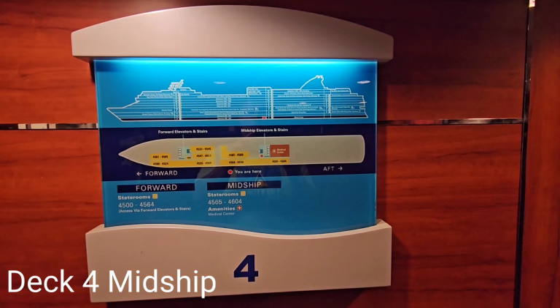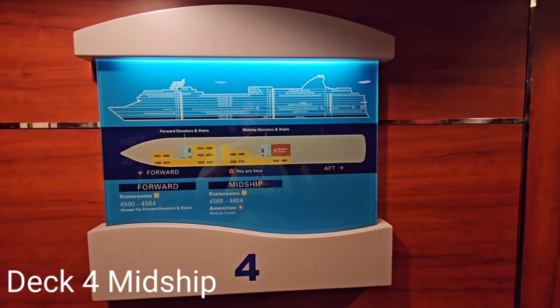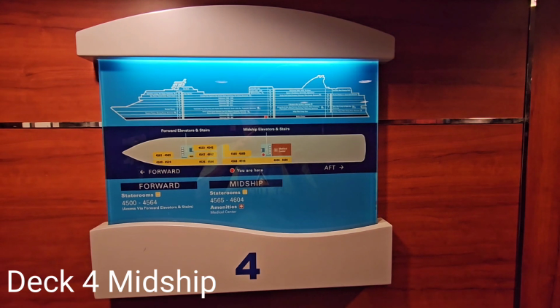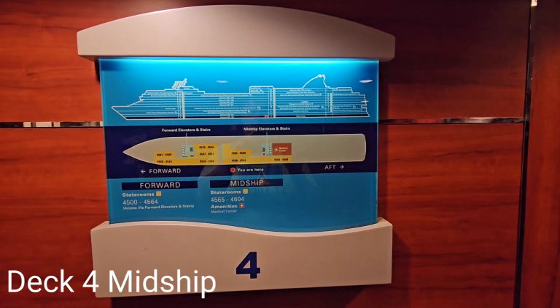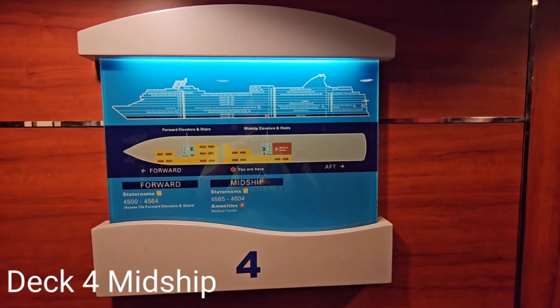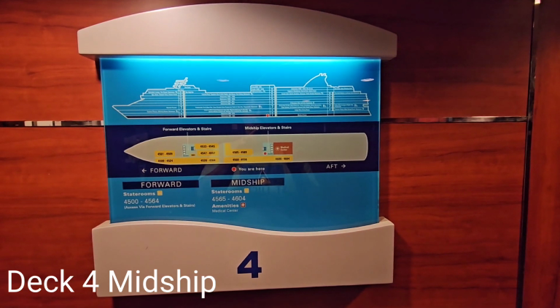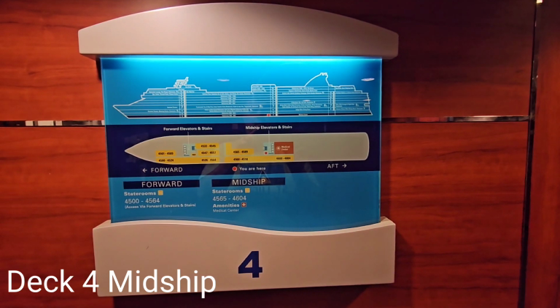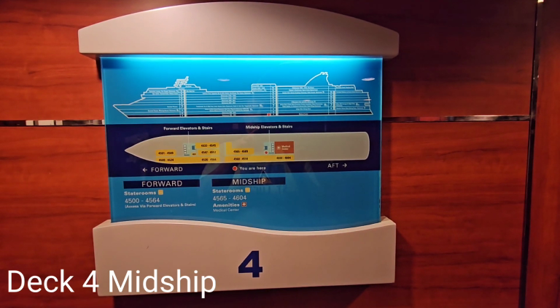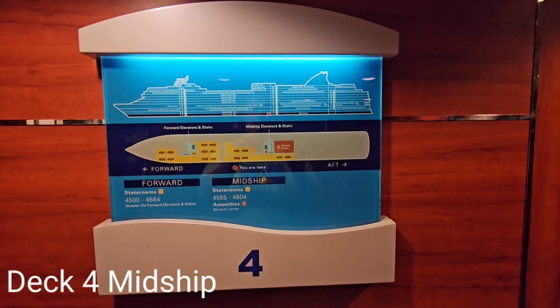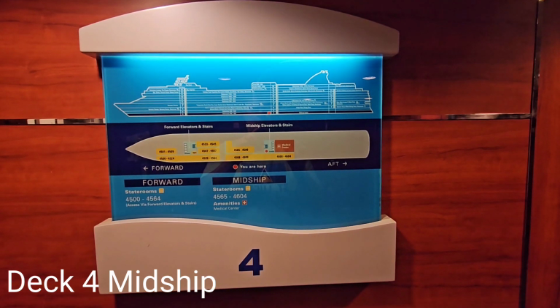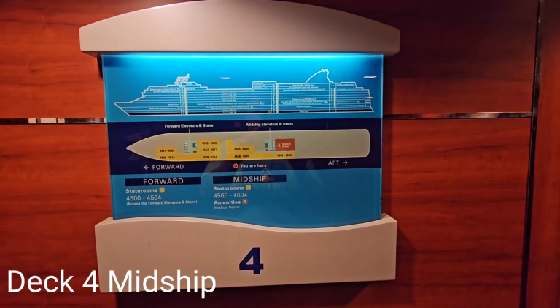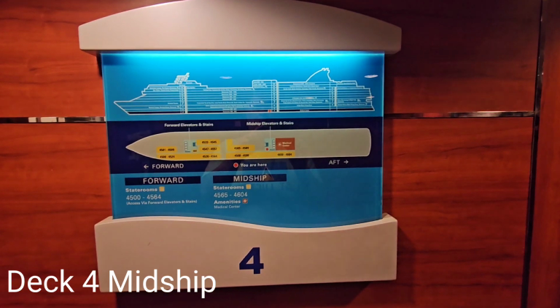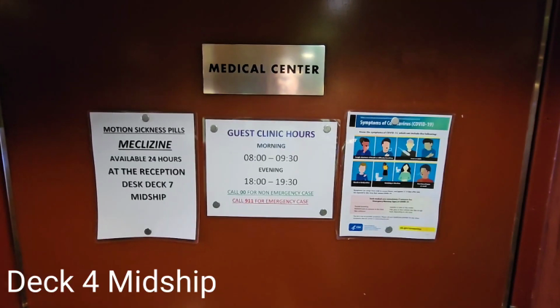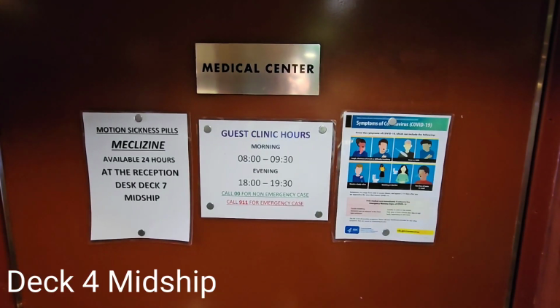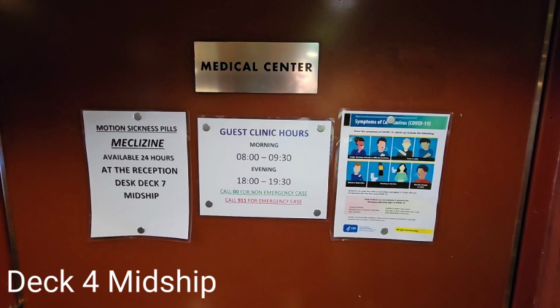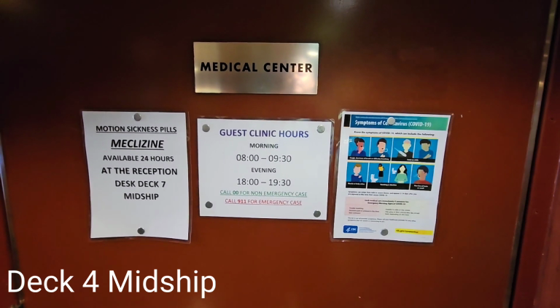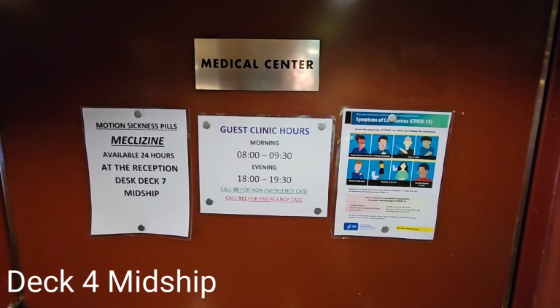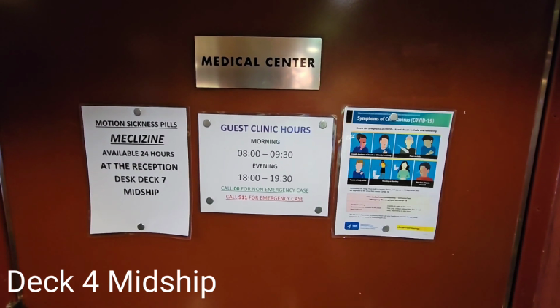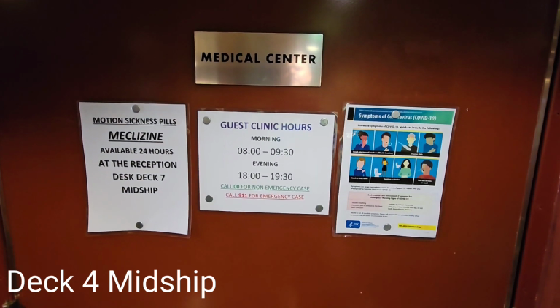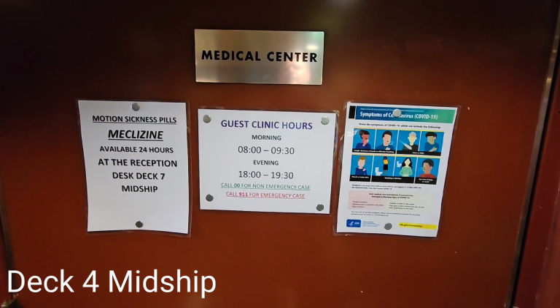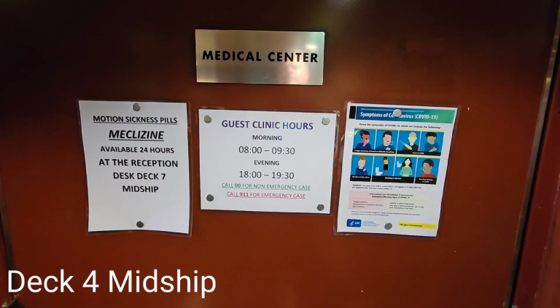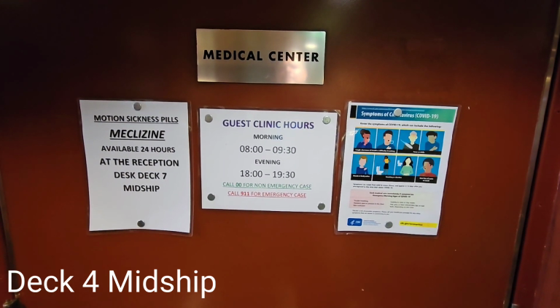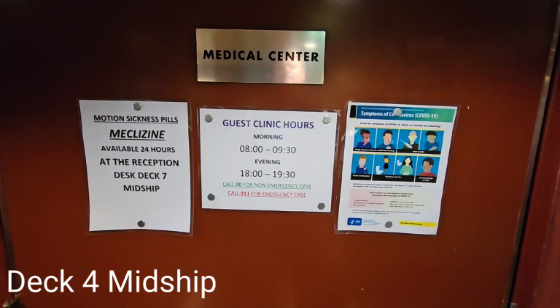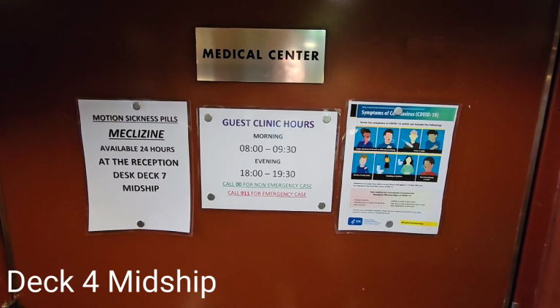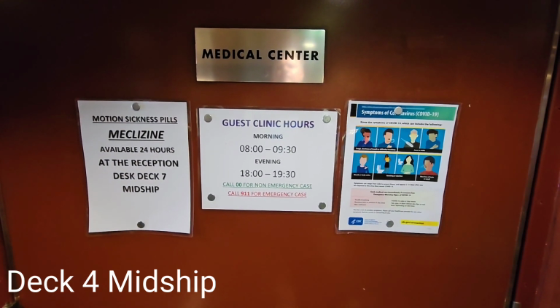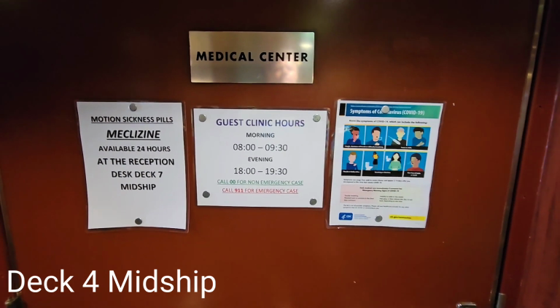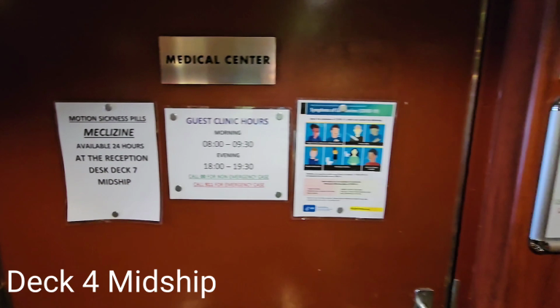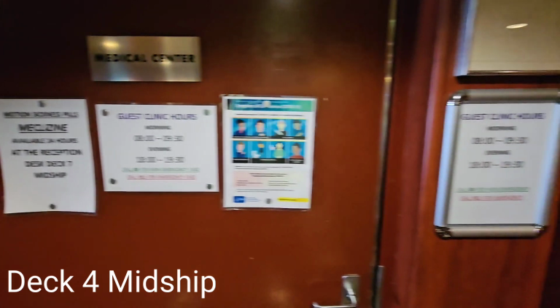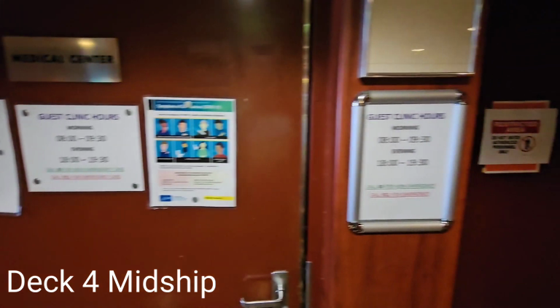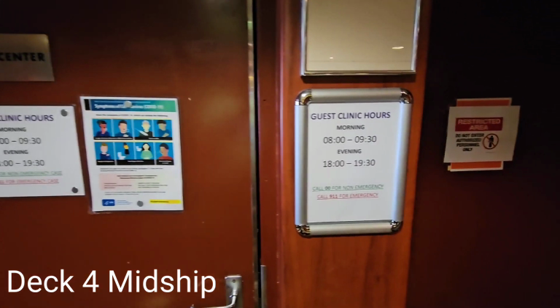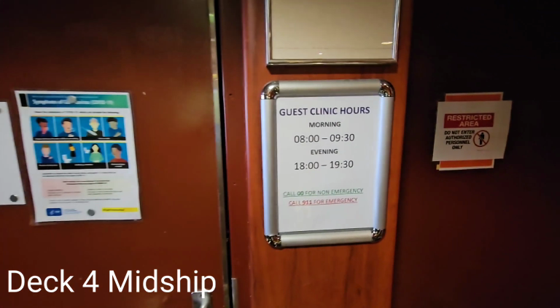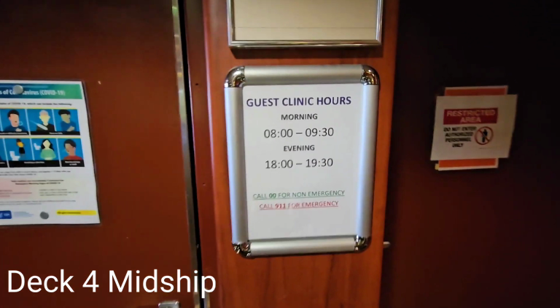Our tour begins on deck 4, where guests exit the ship when visiting ports. When guests are ill or injured, they visit the medical center located on deck 4 midship.